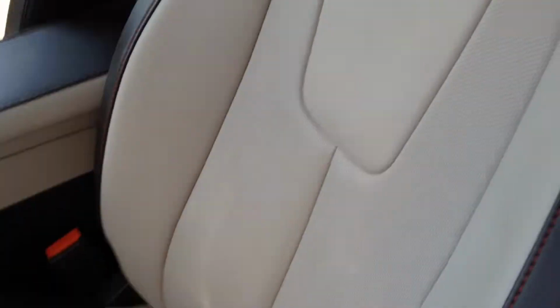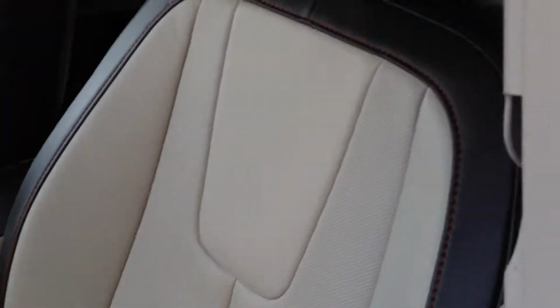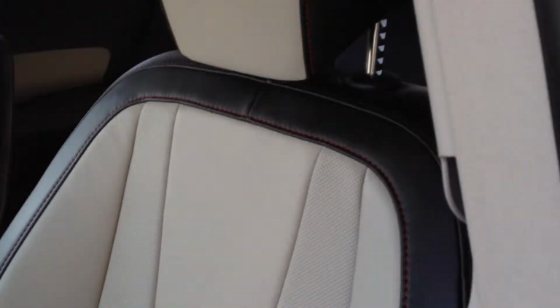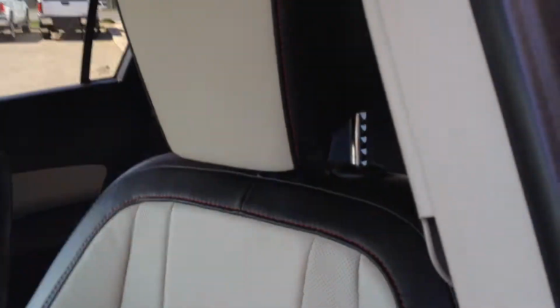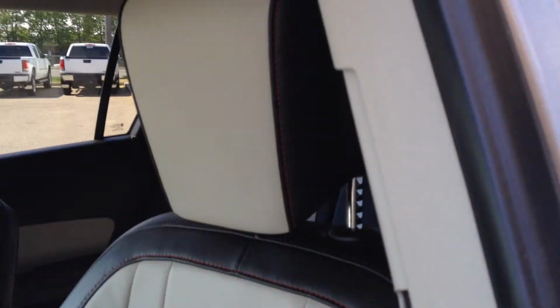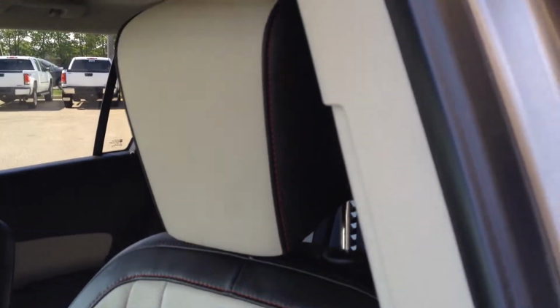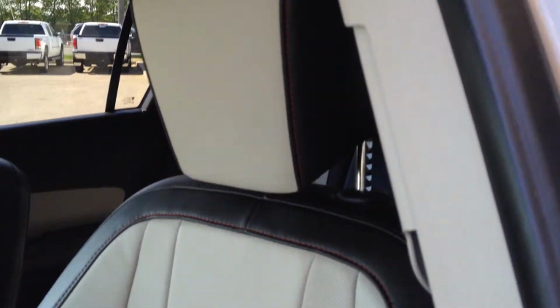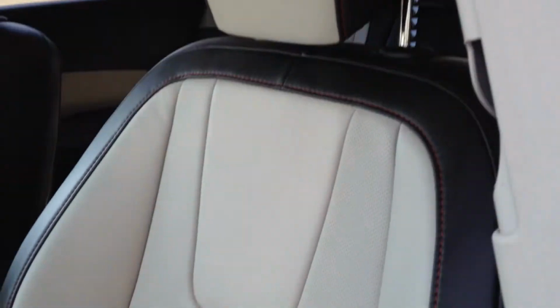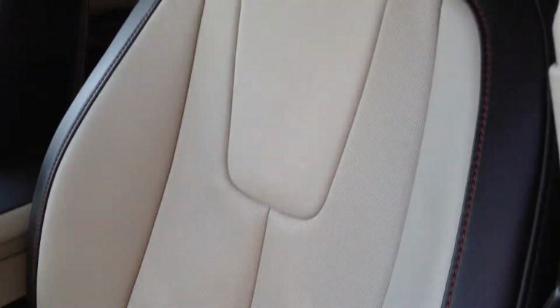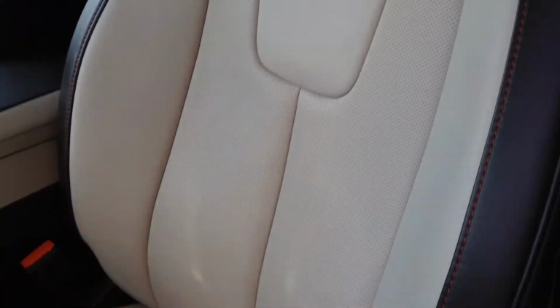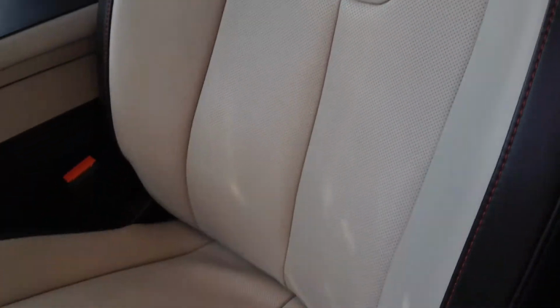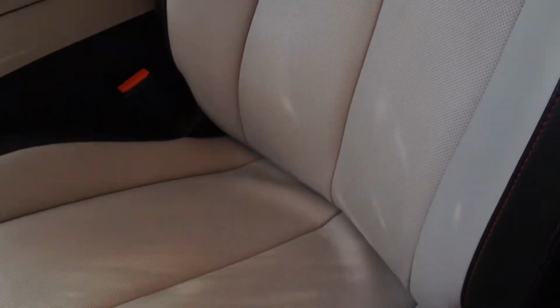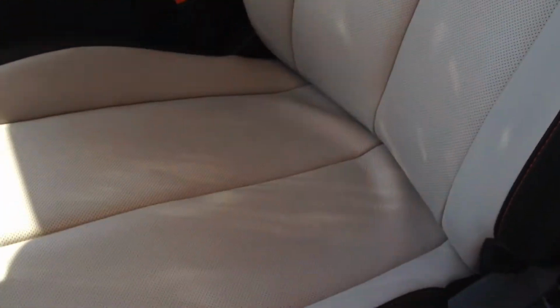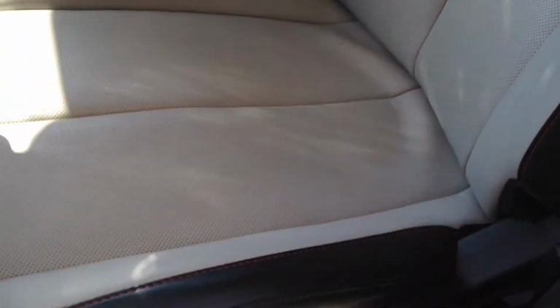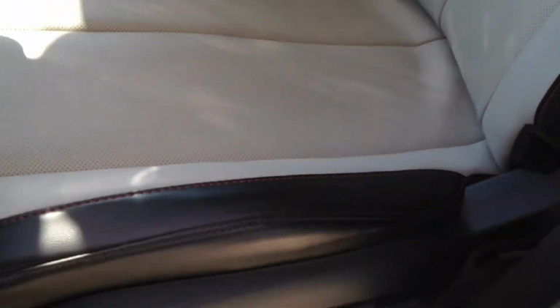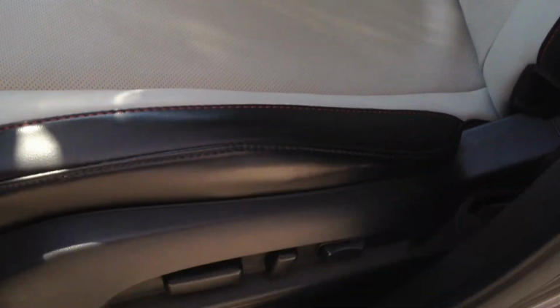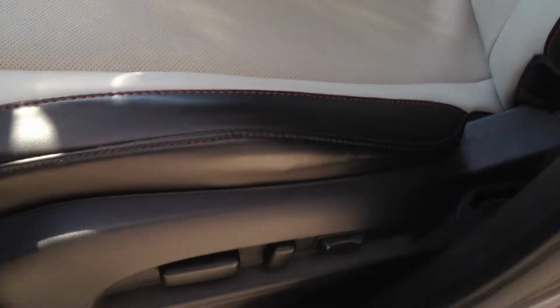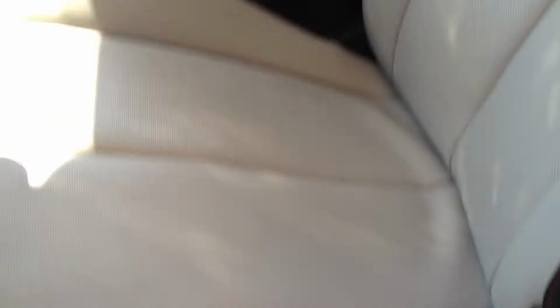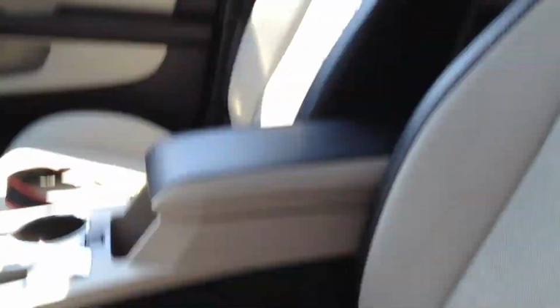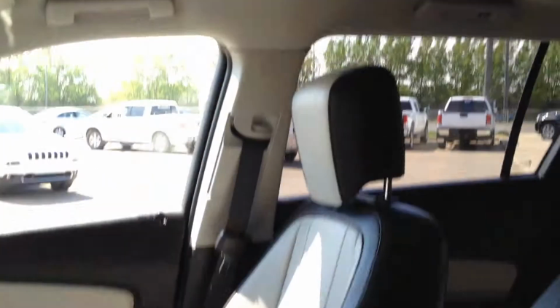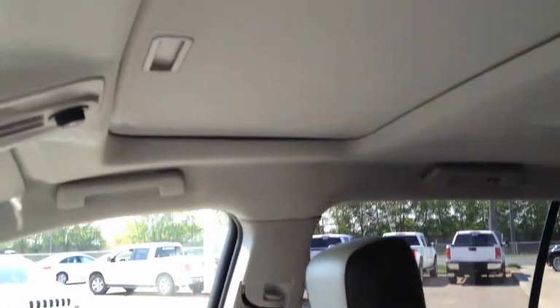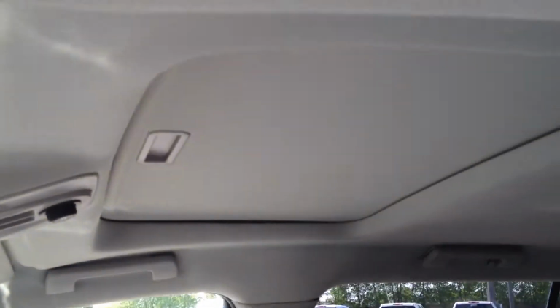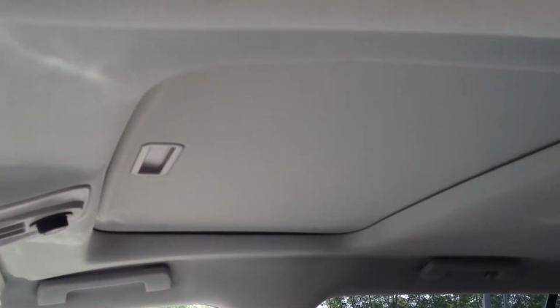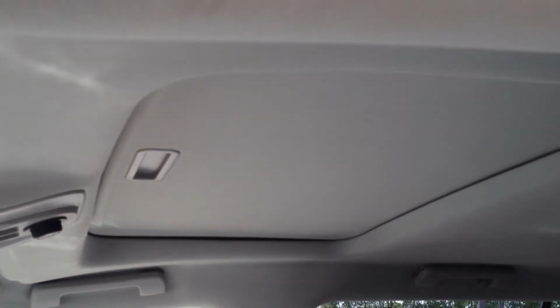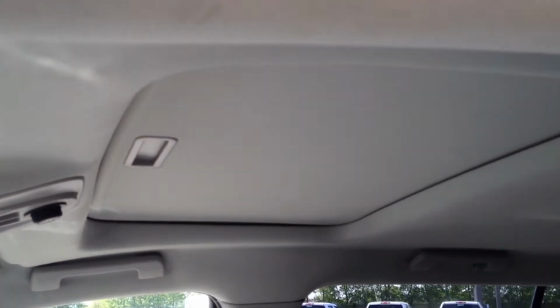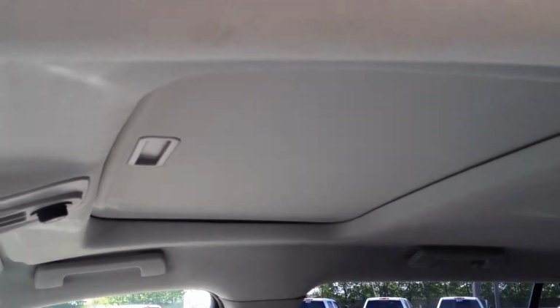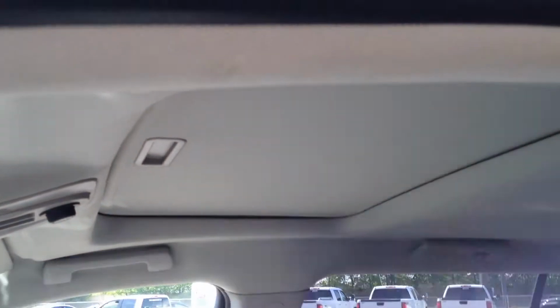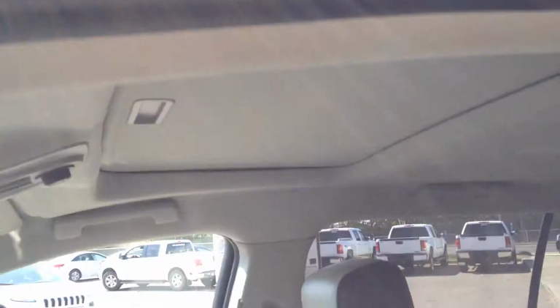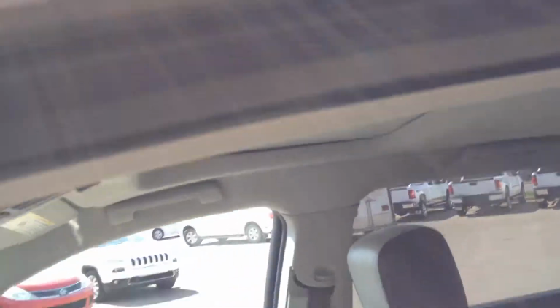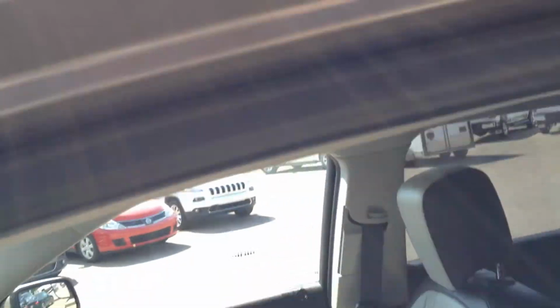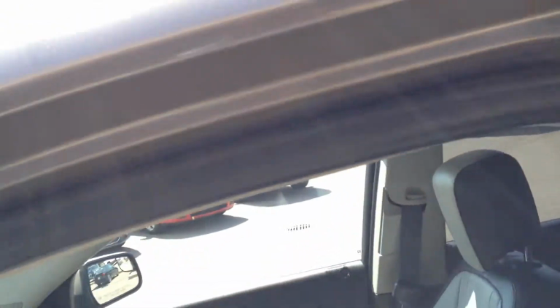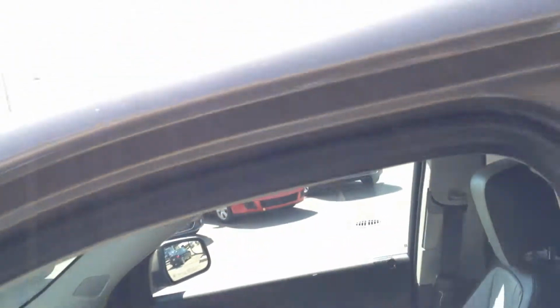These are your heated front leather seats. They are power adjustable and feature lumbar support. We also have a sunroof, which is currently closed.